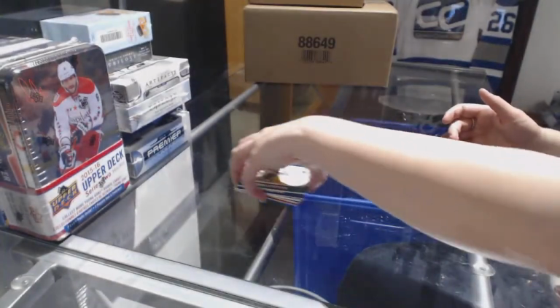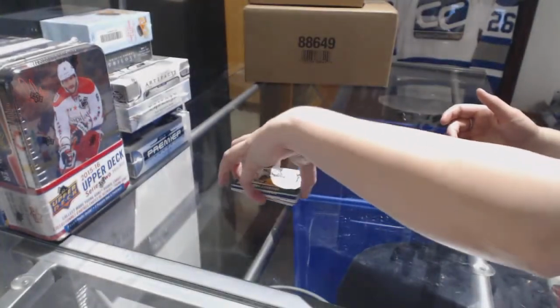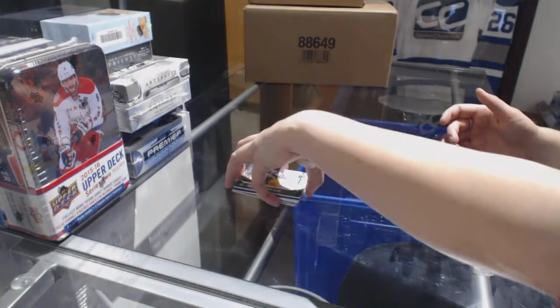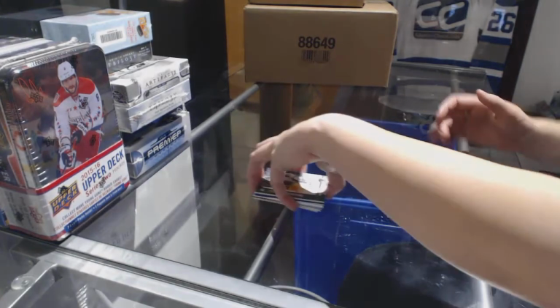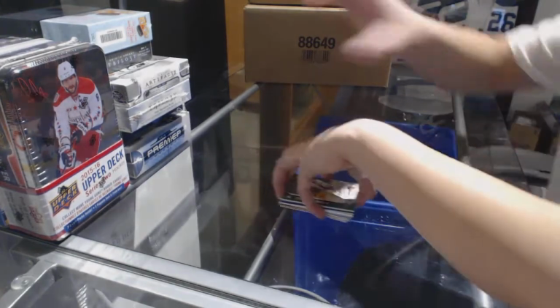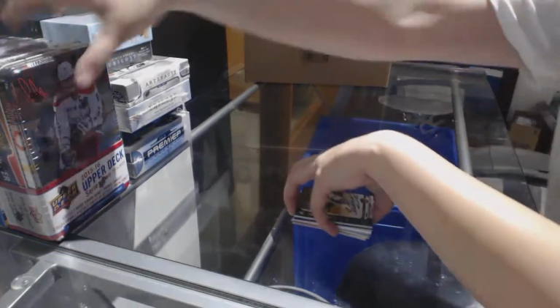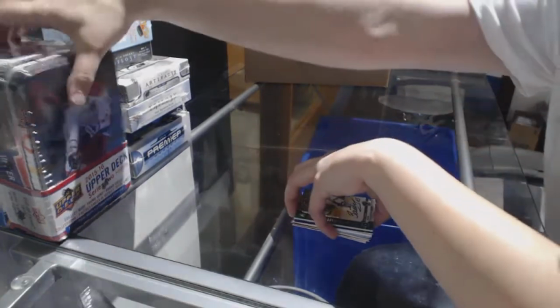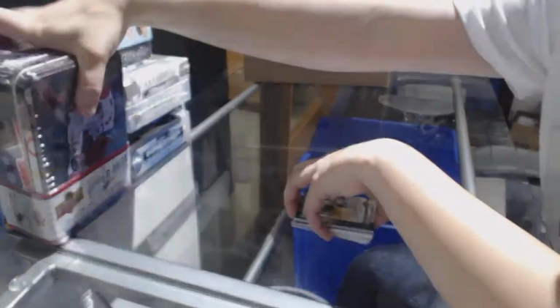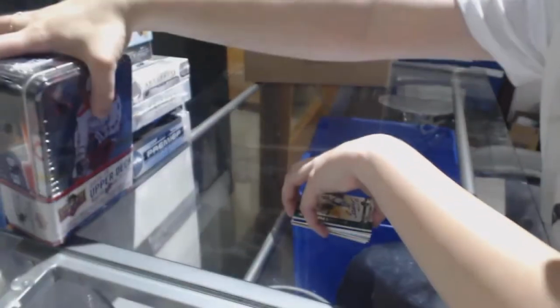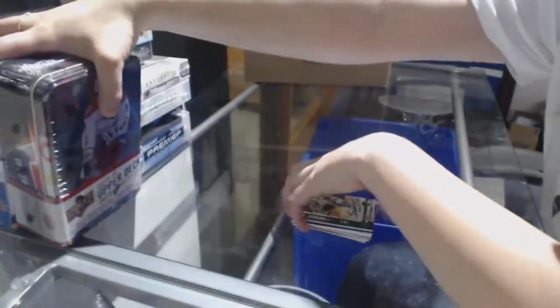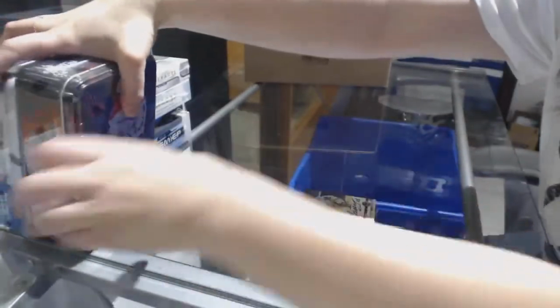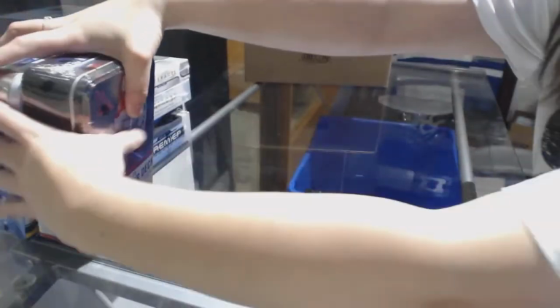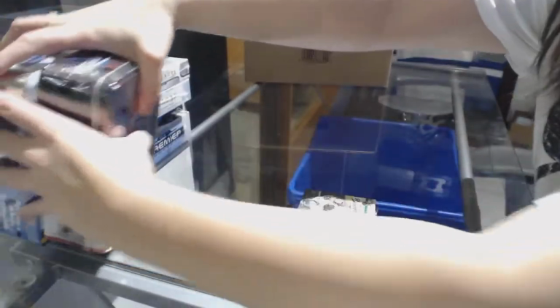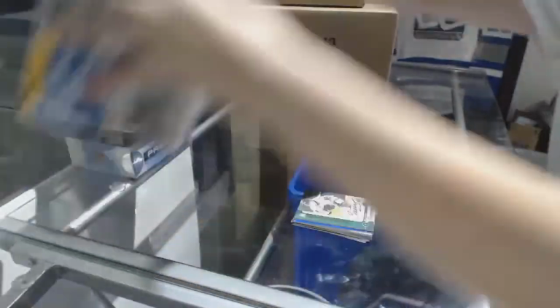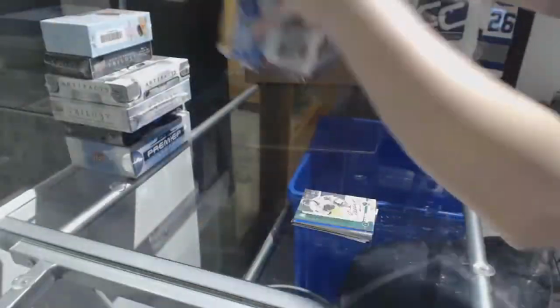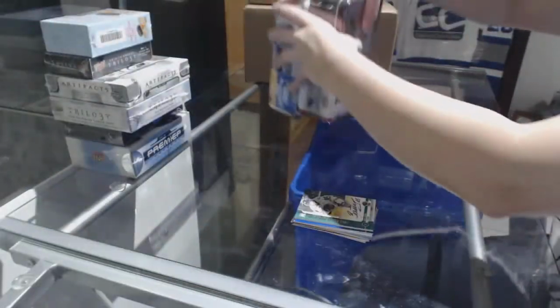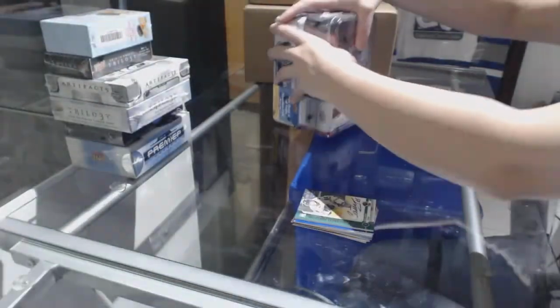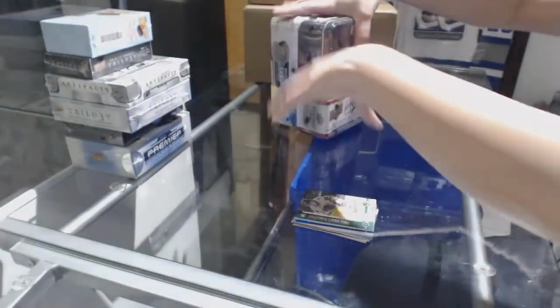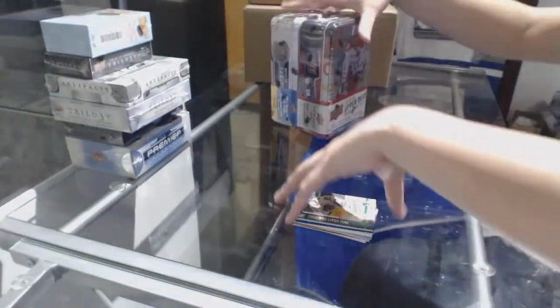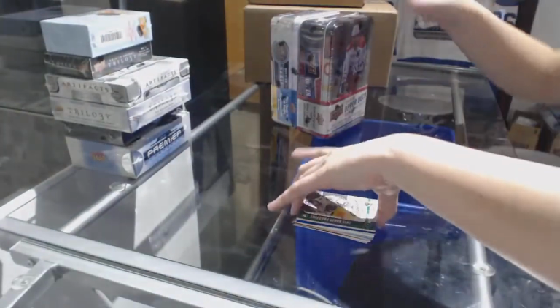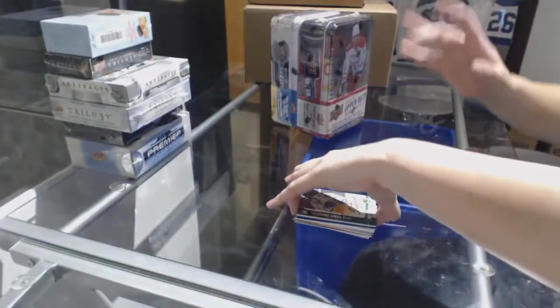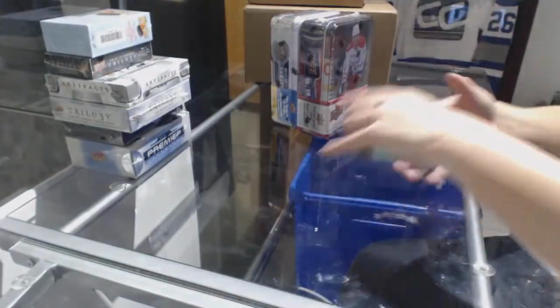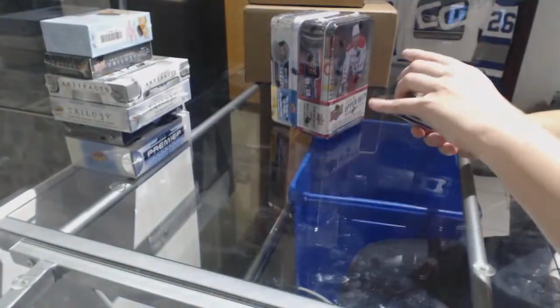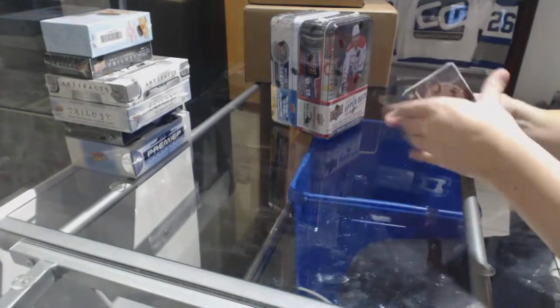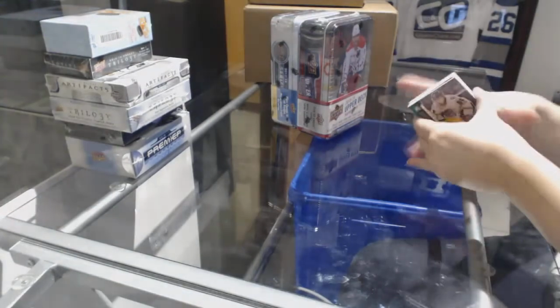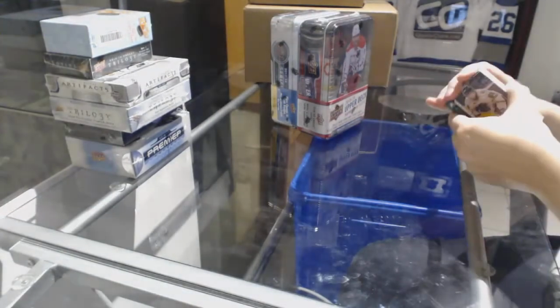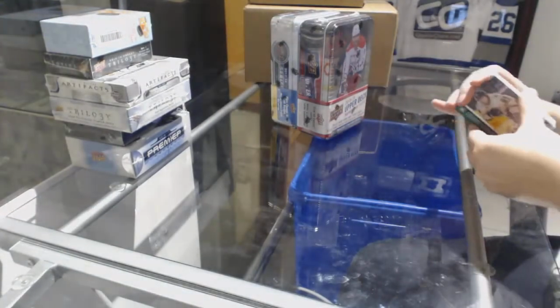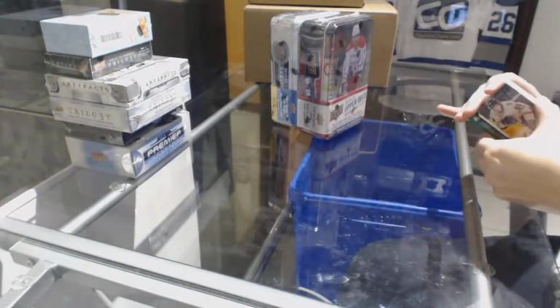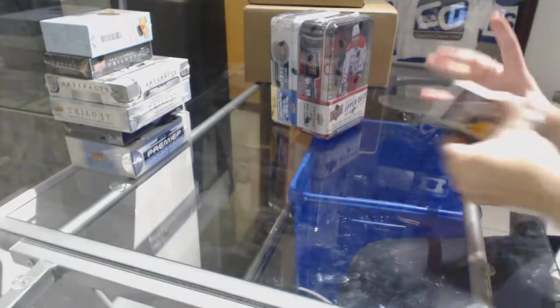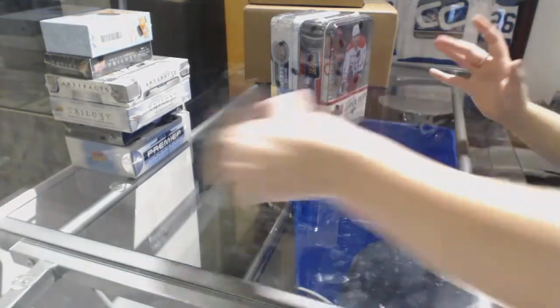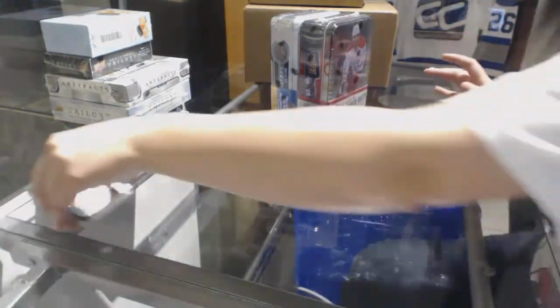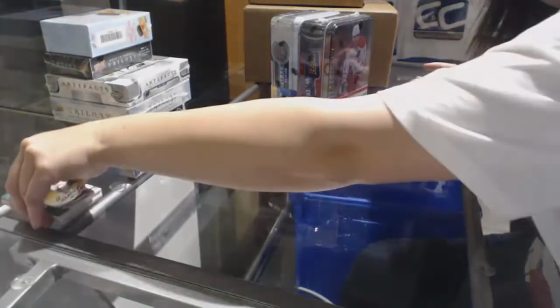All right, on to the tins. 15-16 Series 2 and 17-18 Series 1.